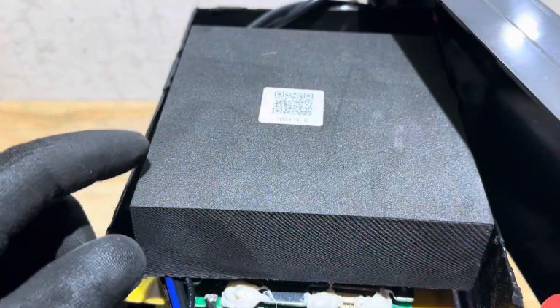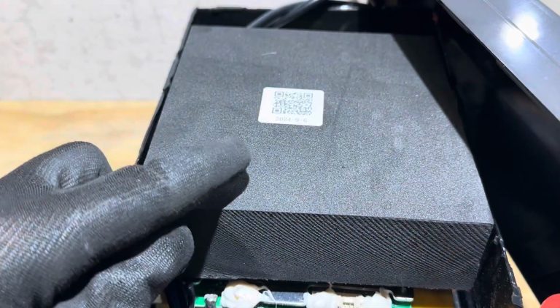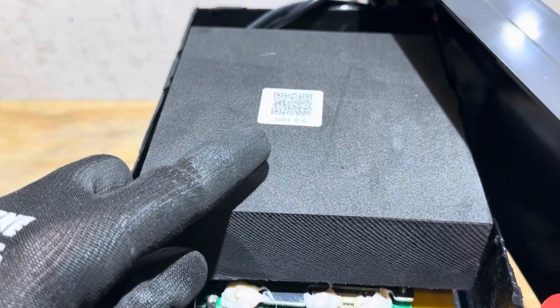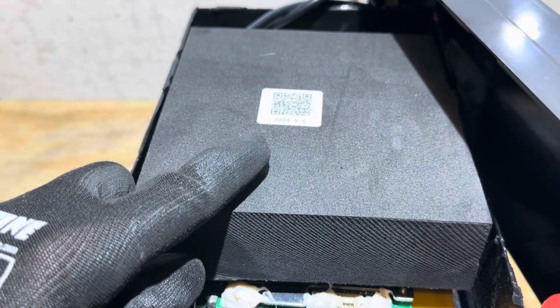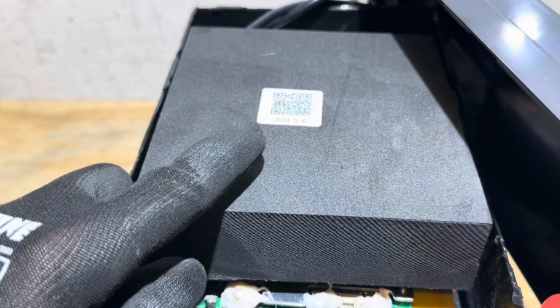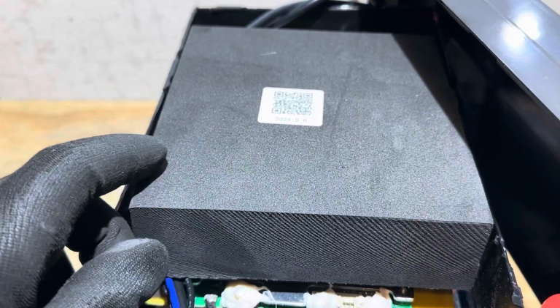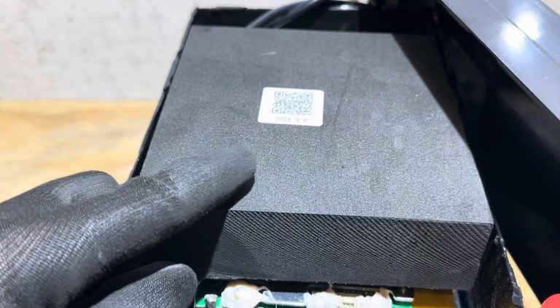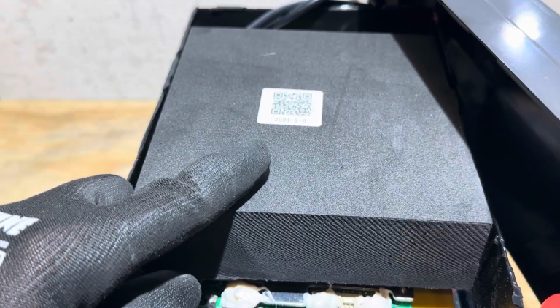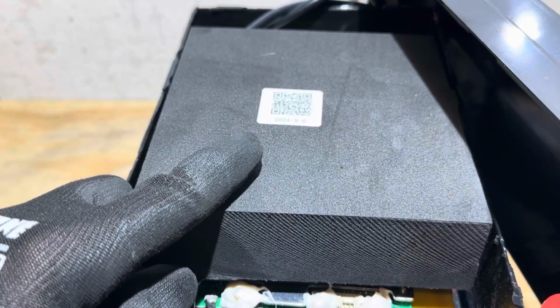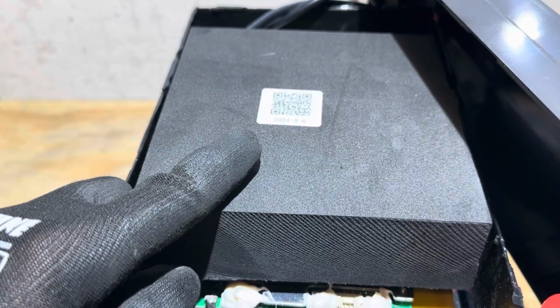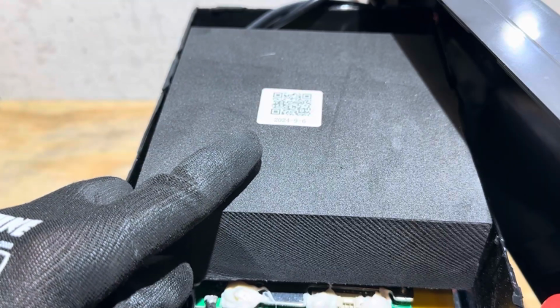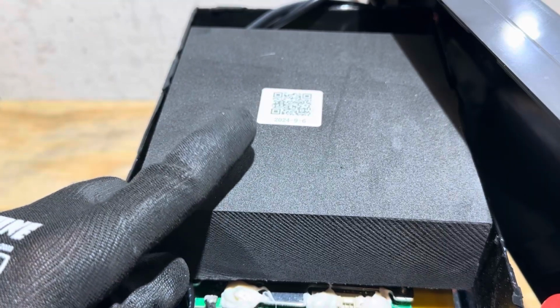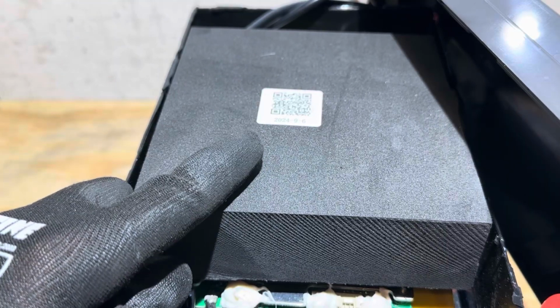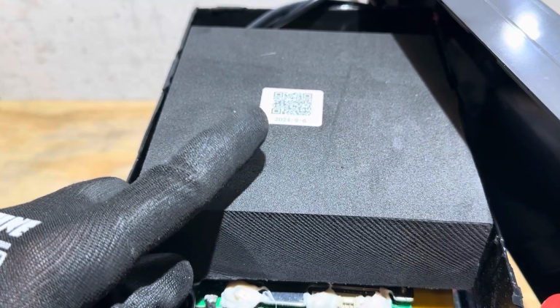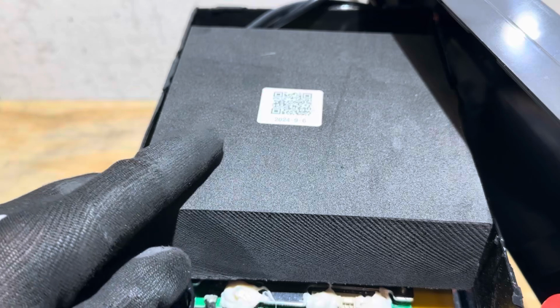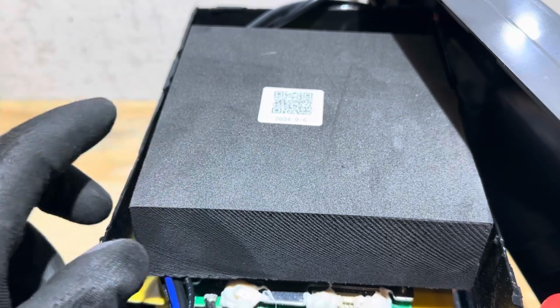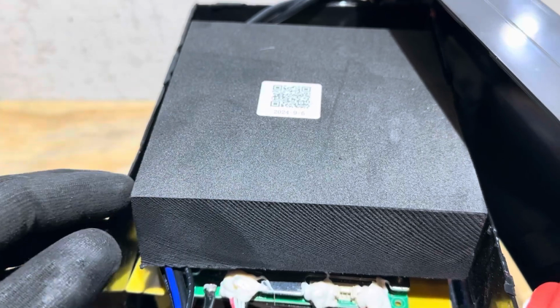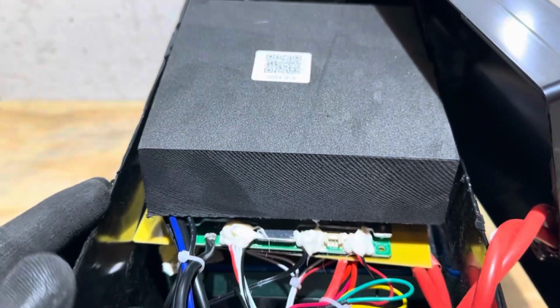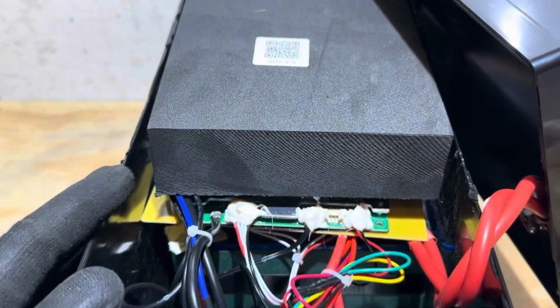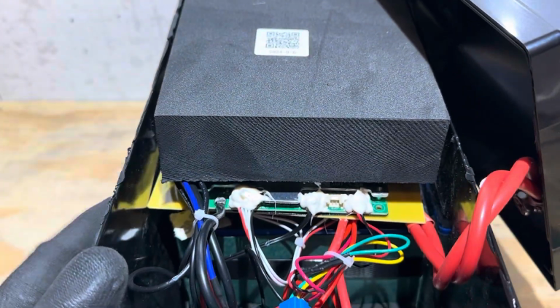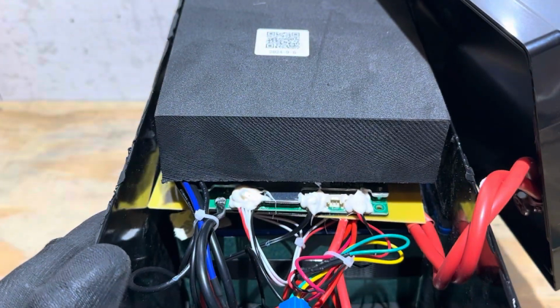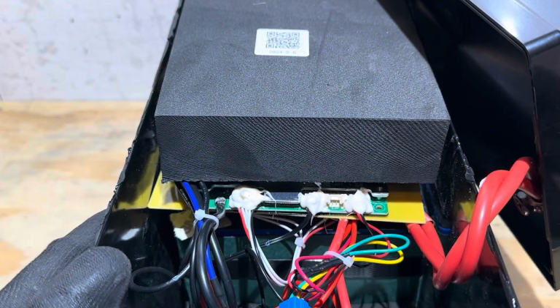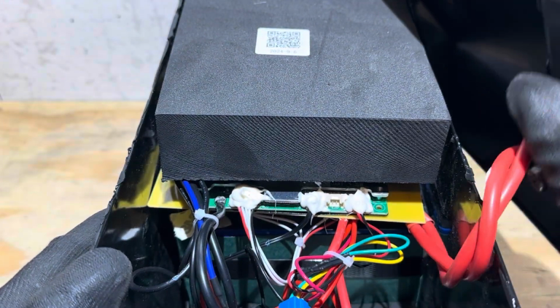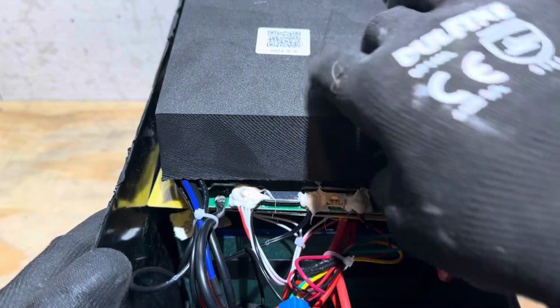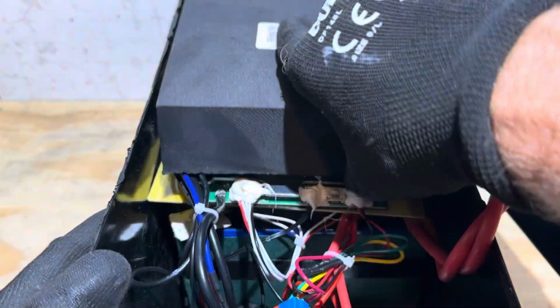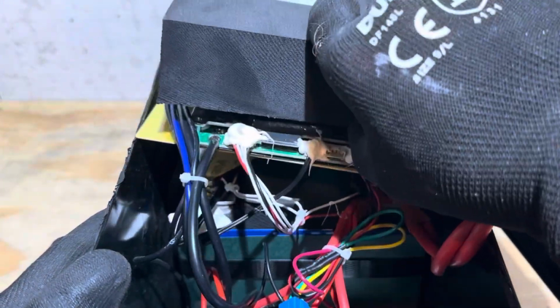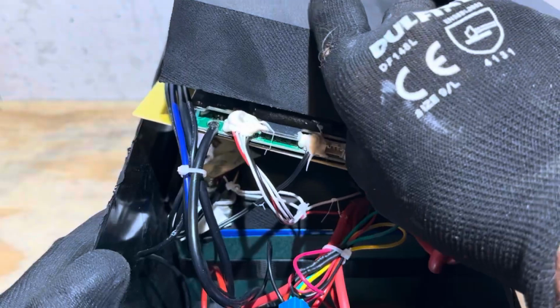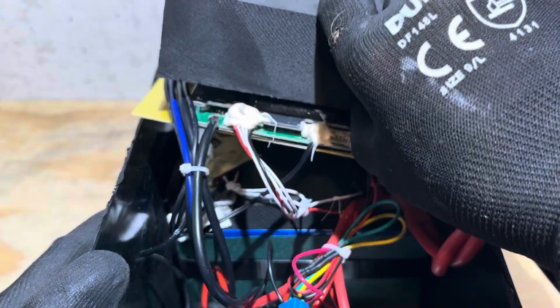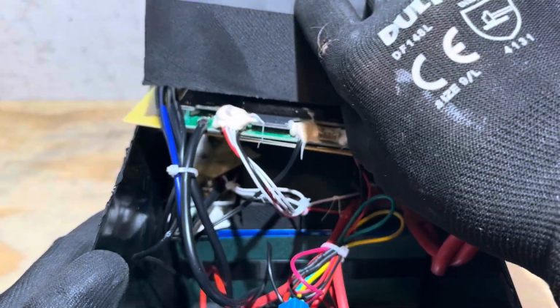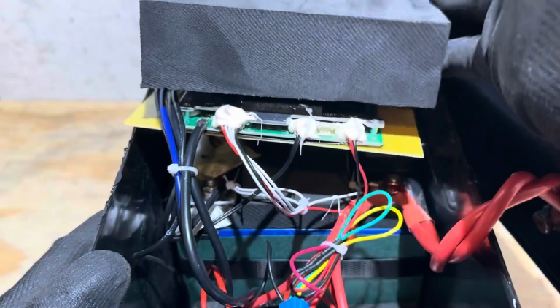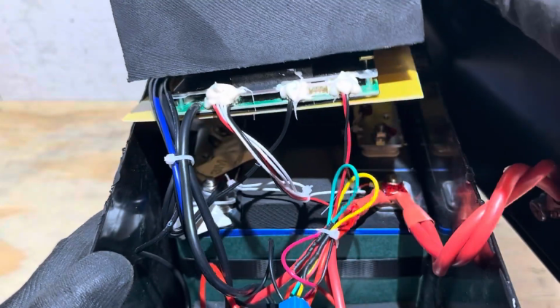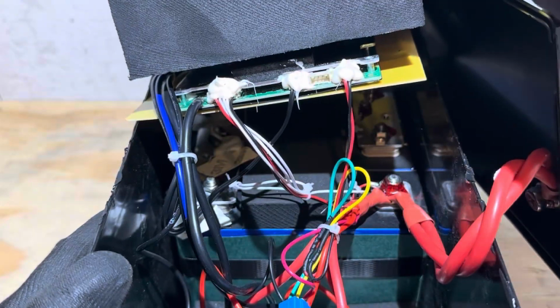Right under the cover, into this QR code, there's what appears to be a production date: 2024 — September 6th of 2024. Just right off the bat, I mean, that's bad. I'll start right there.